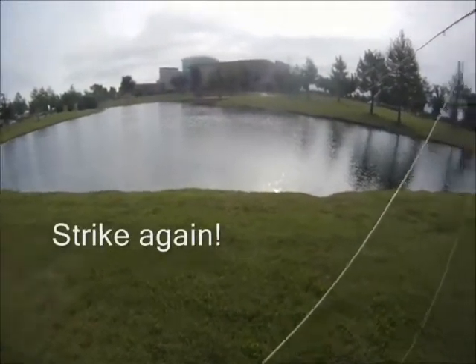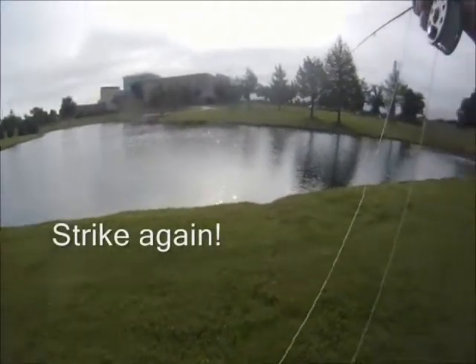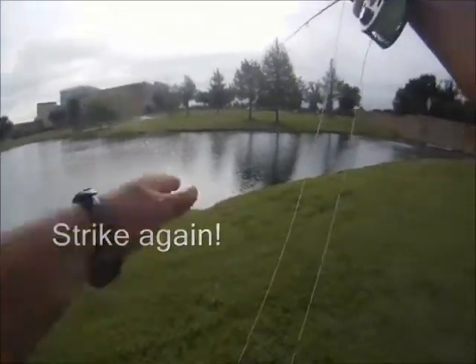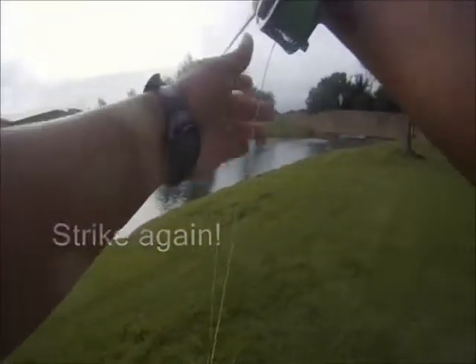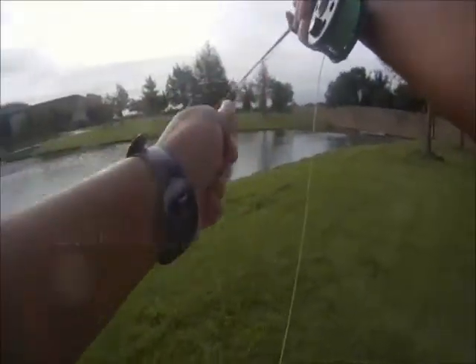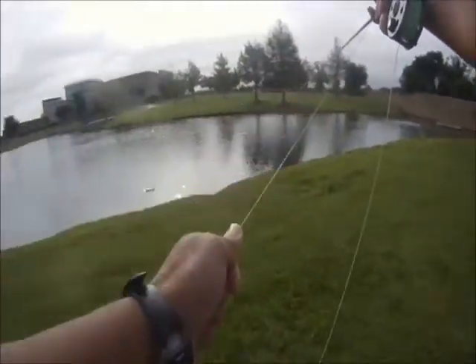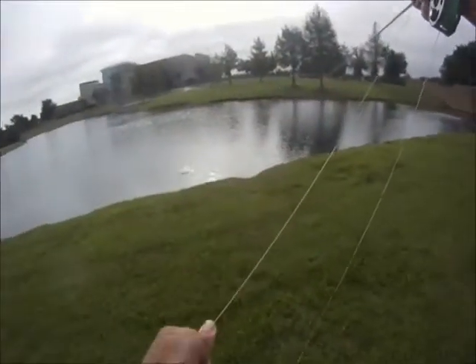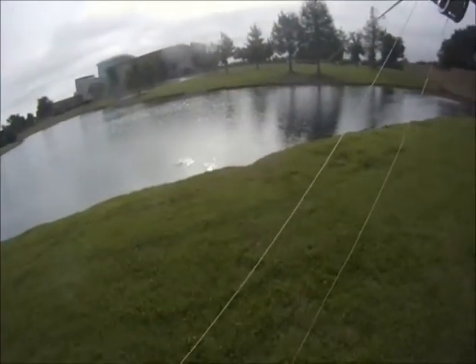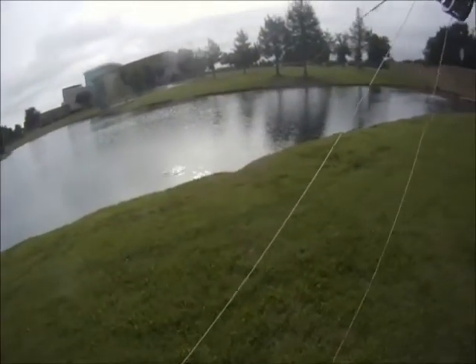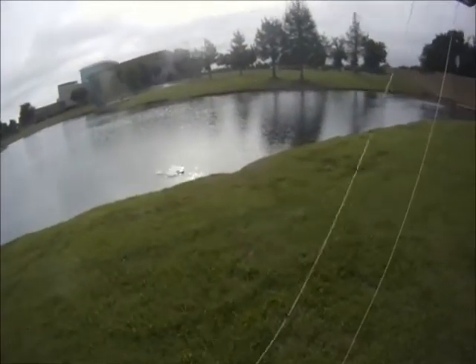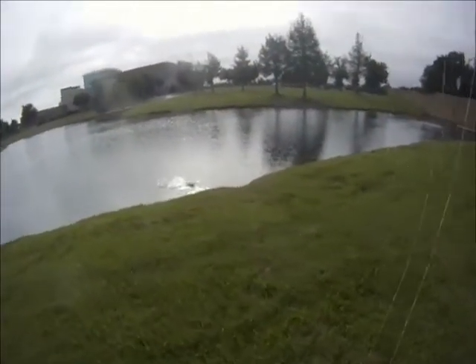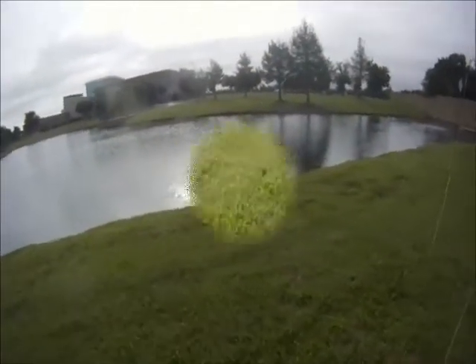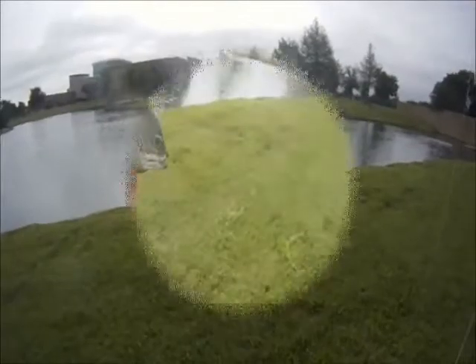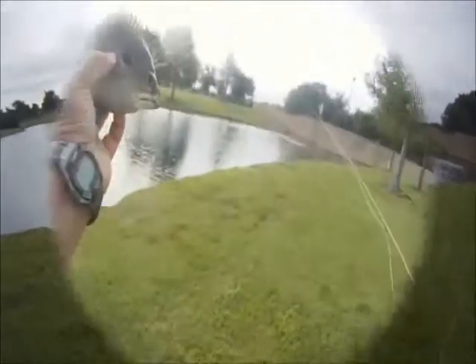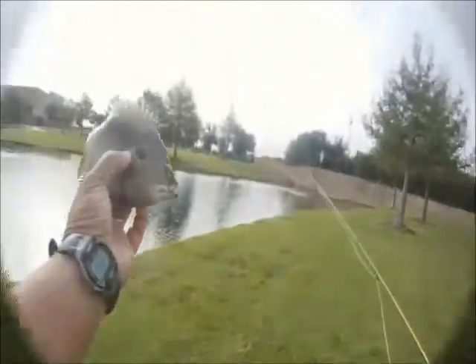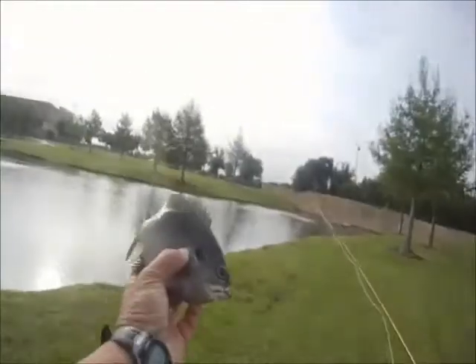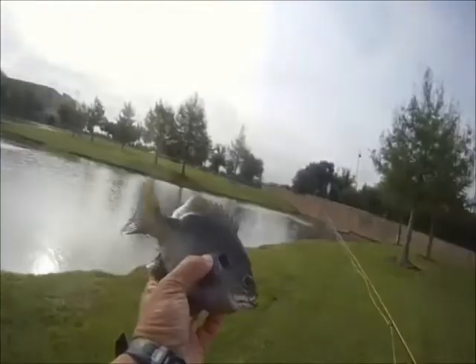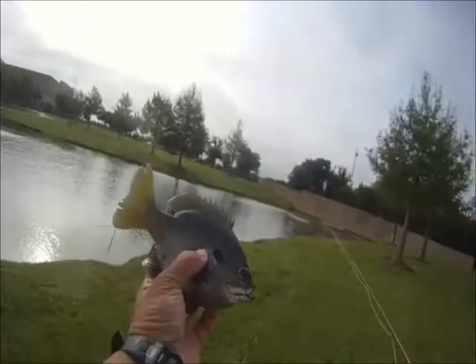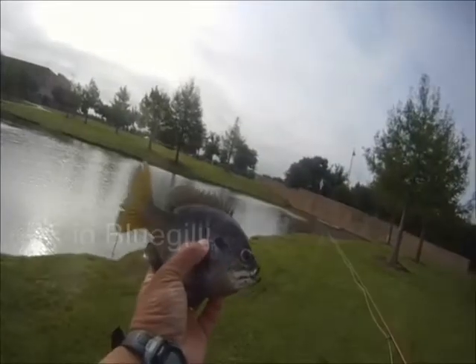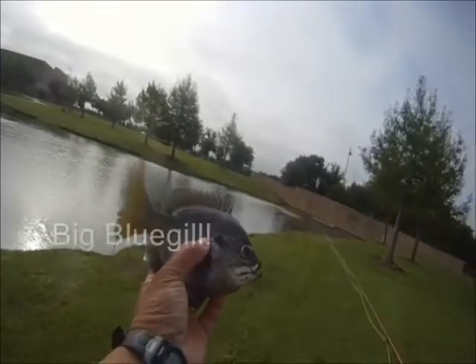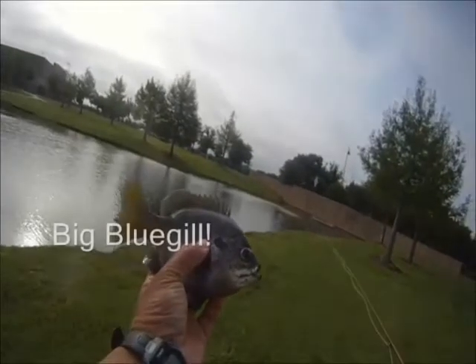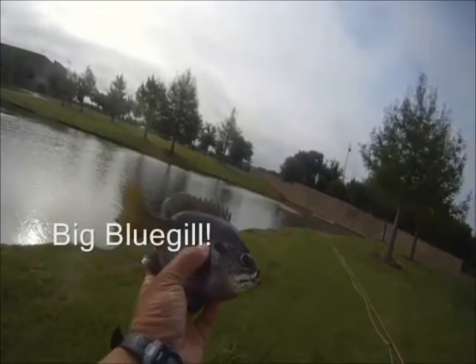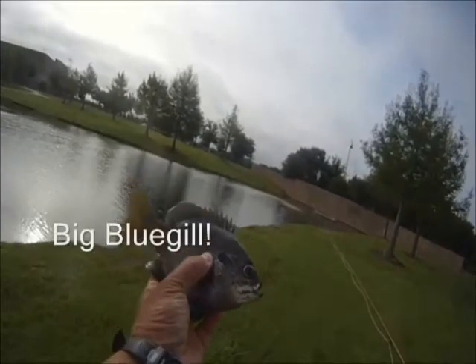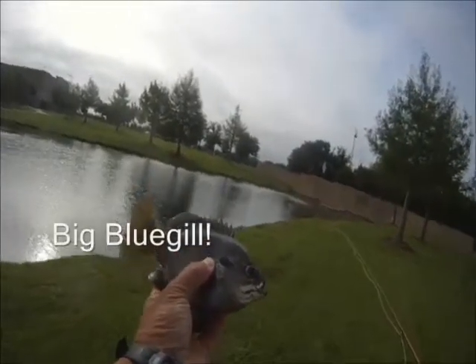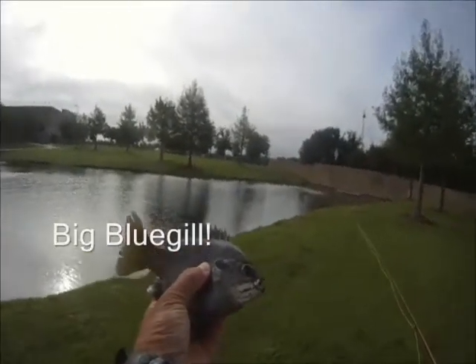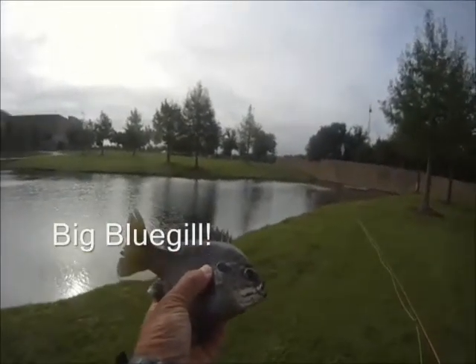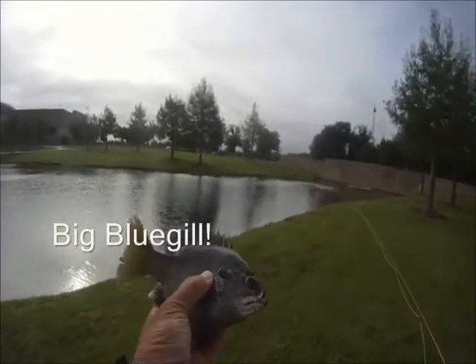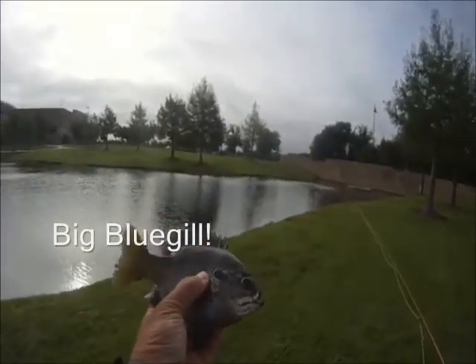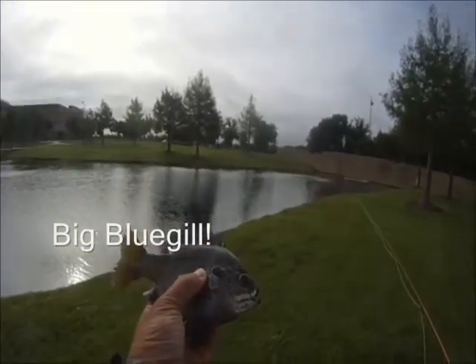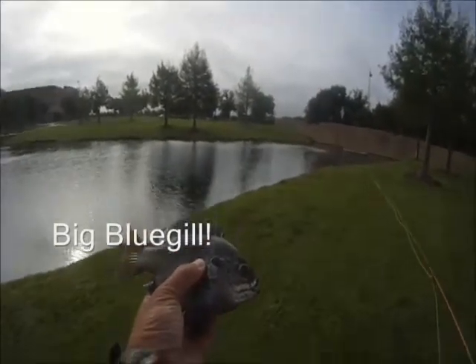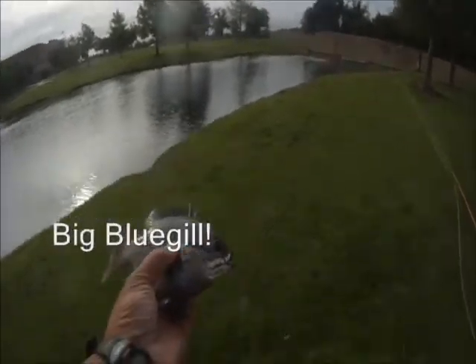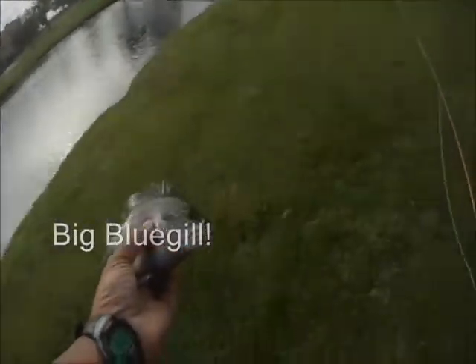In this case, this one turned out to be something other than a bass — a nice bluegill. Quick measure; this one came out to about eight inches.